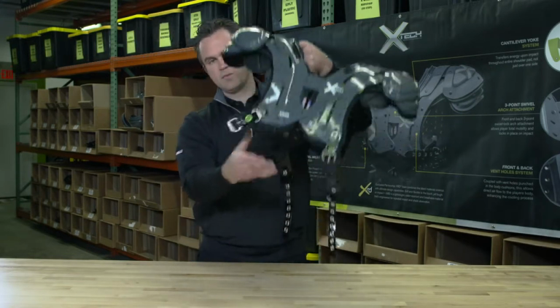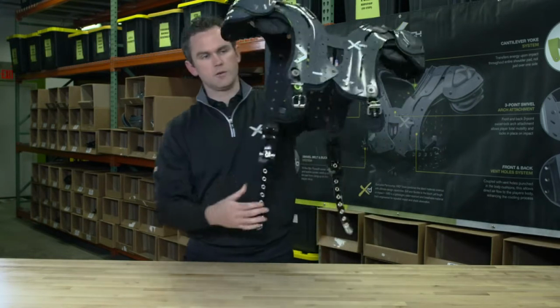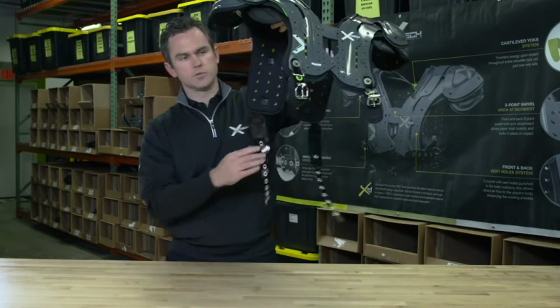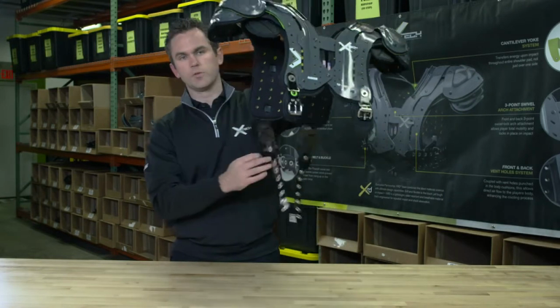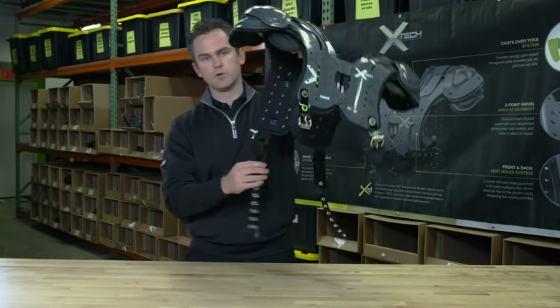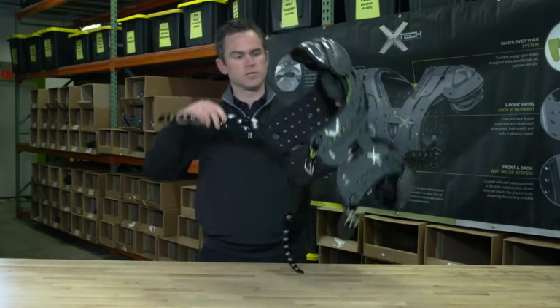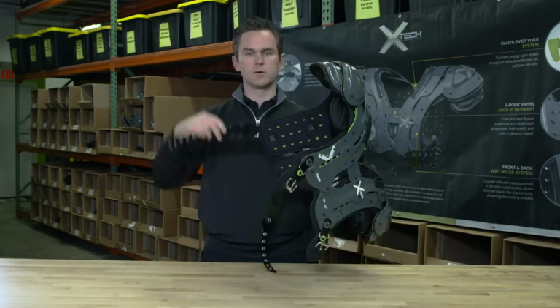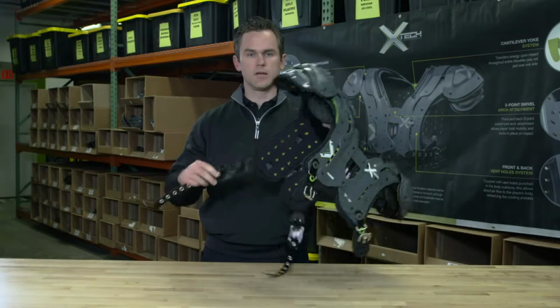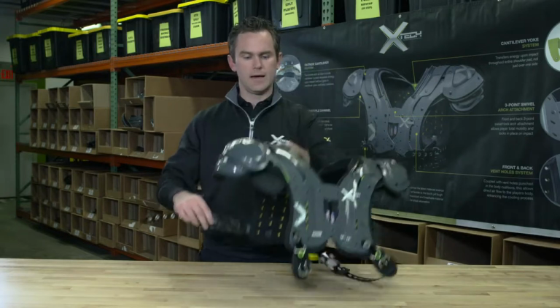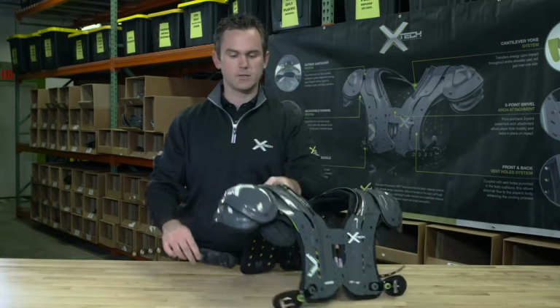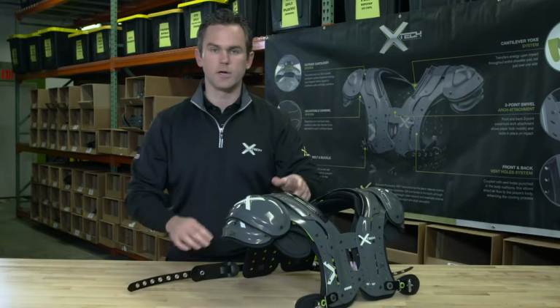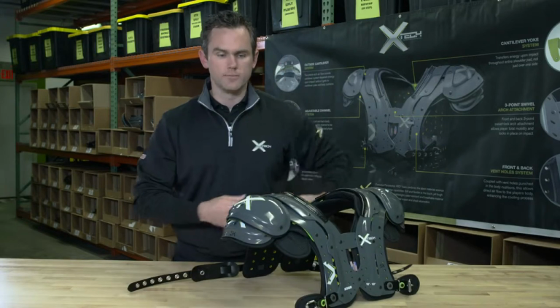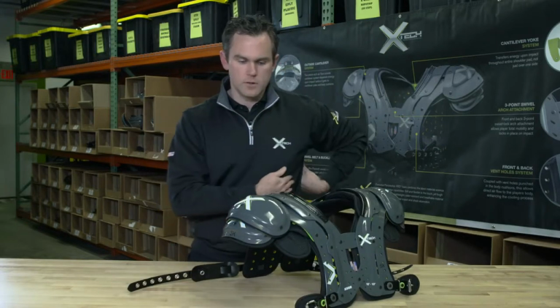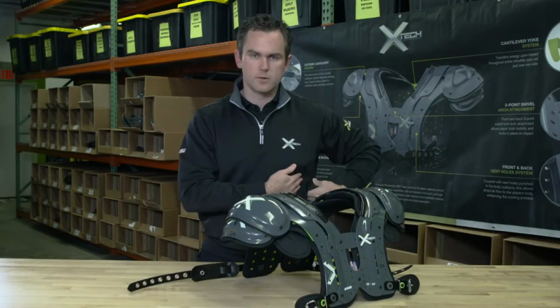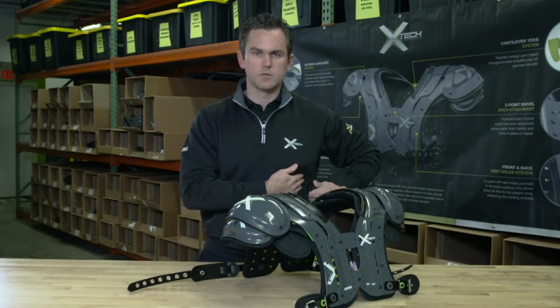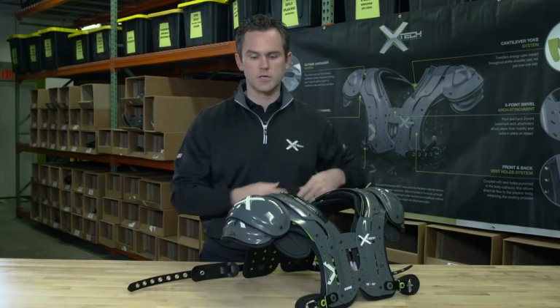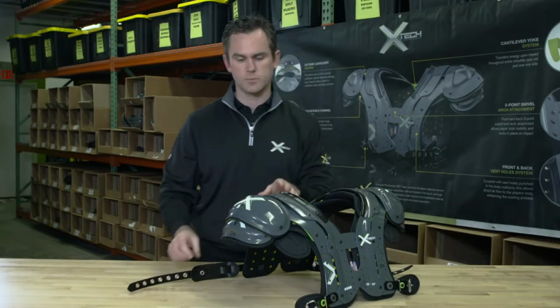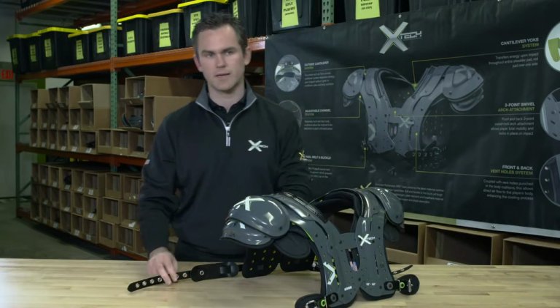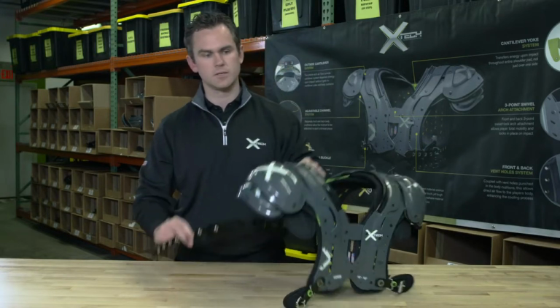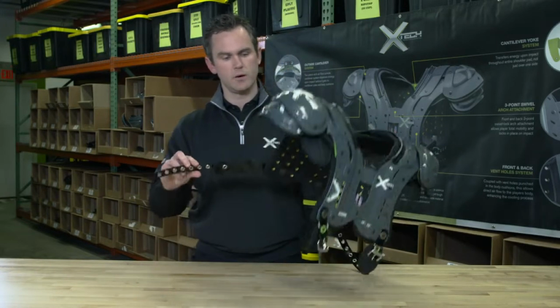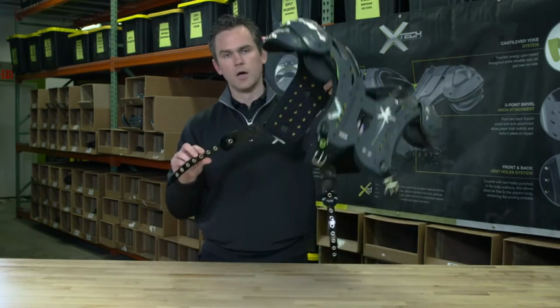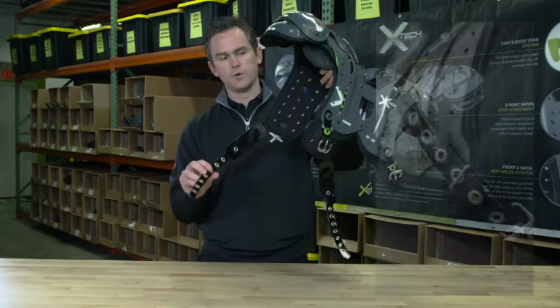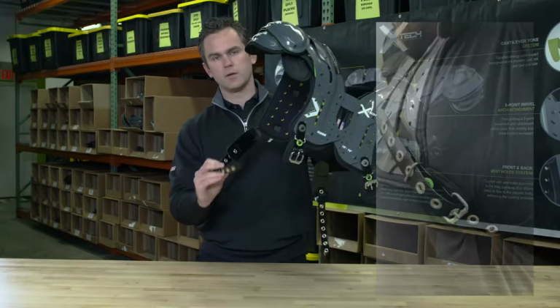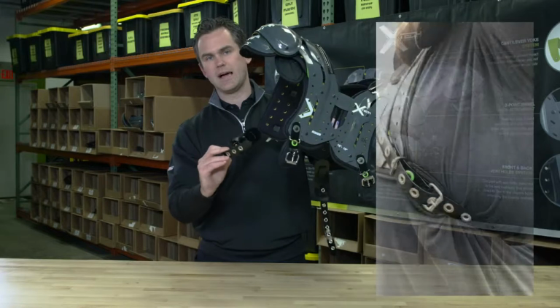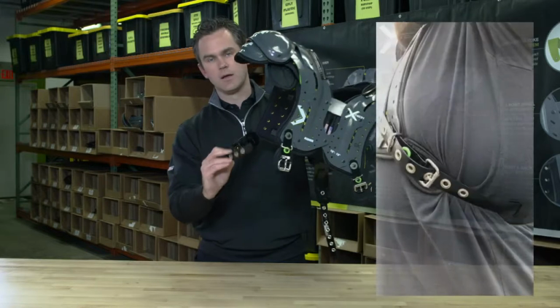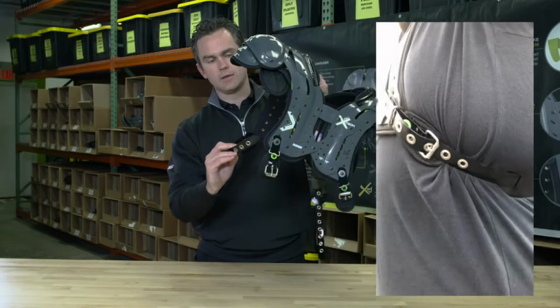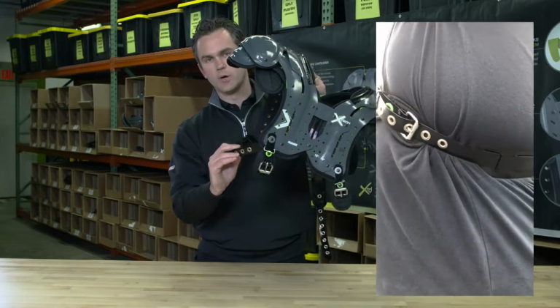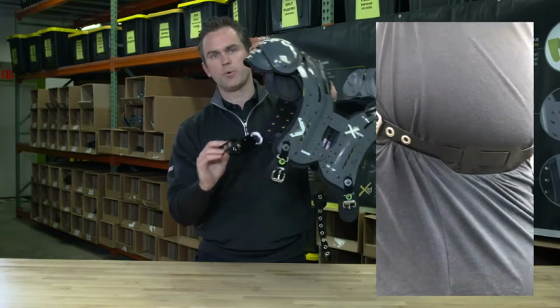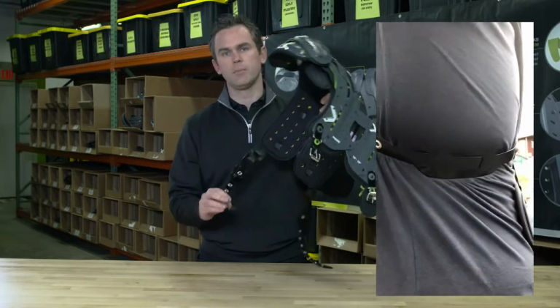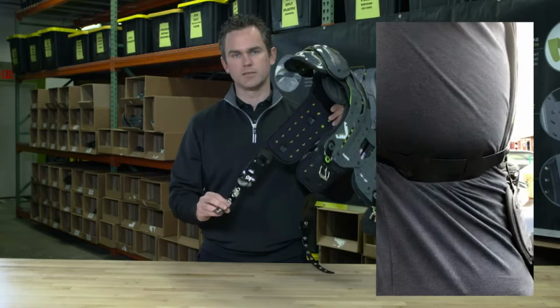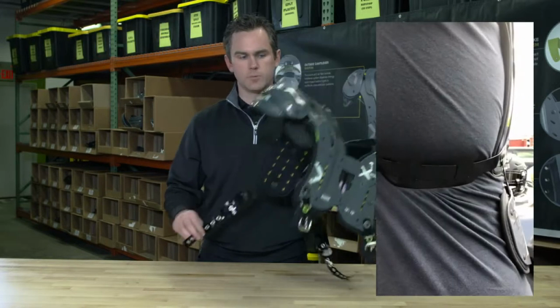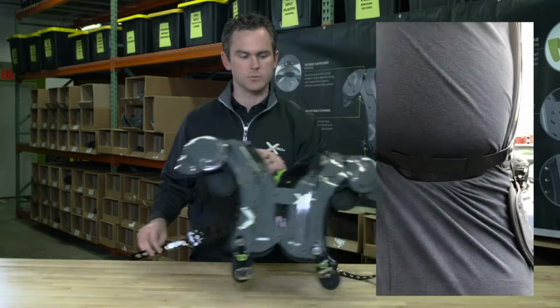The fact that ours swivel 360 degrees allows the player customization to be able to get this belt underneath his lat and loop it up and make it as tight as possible.